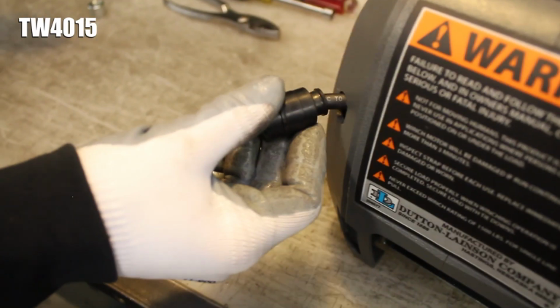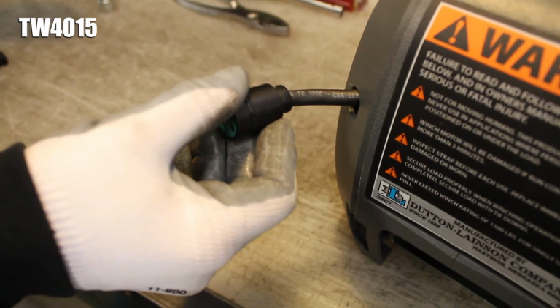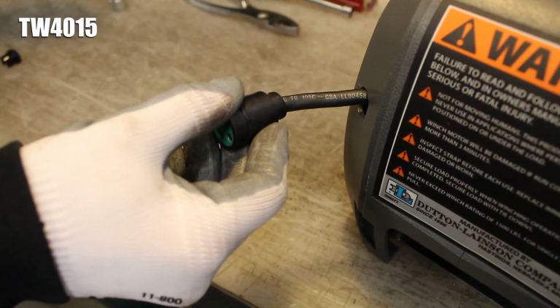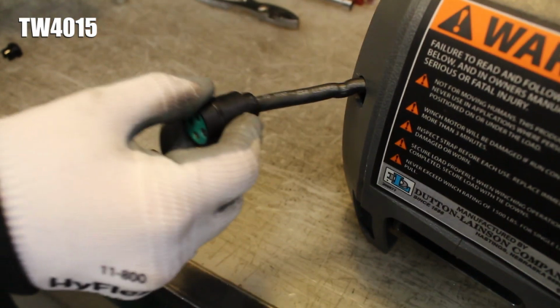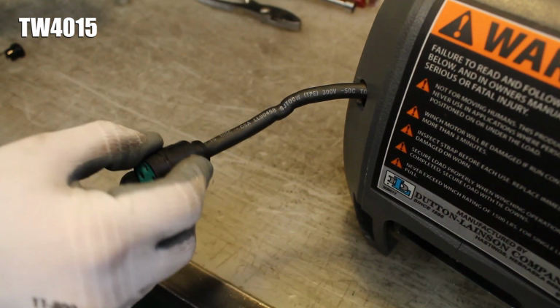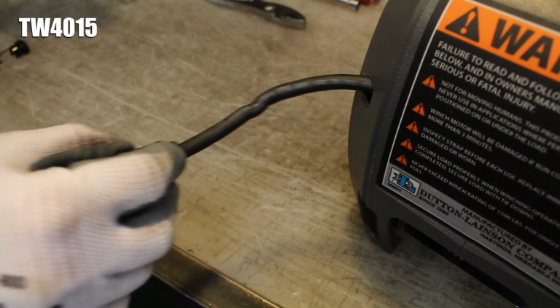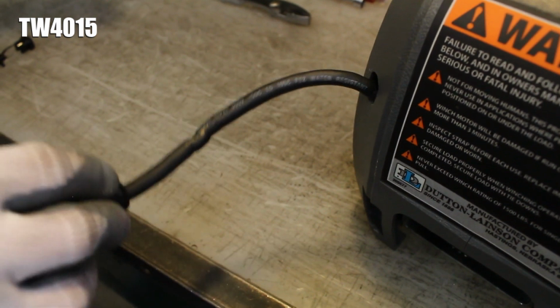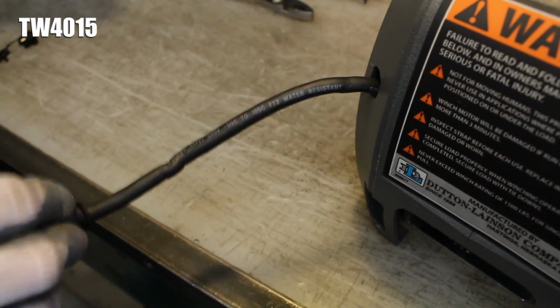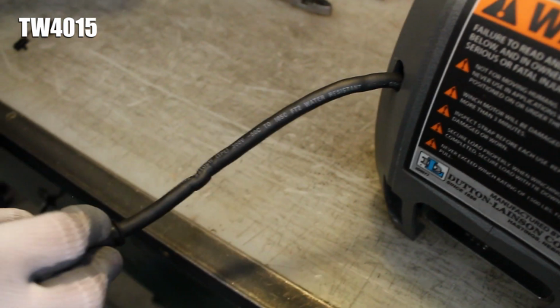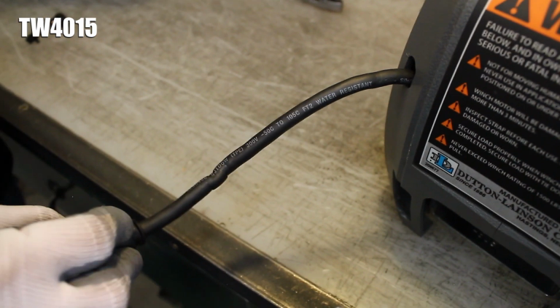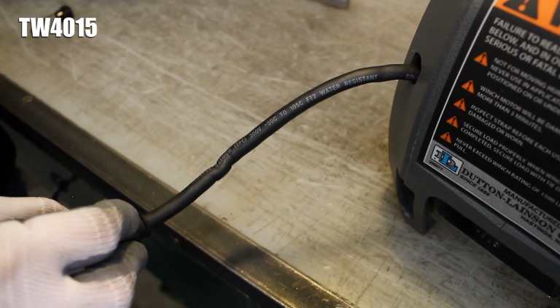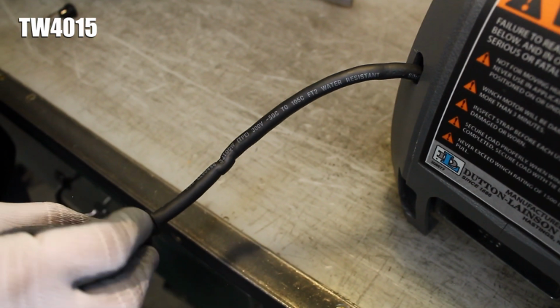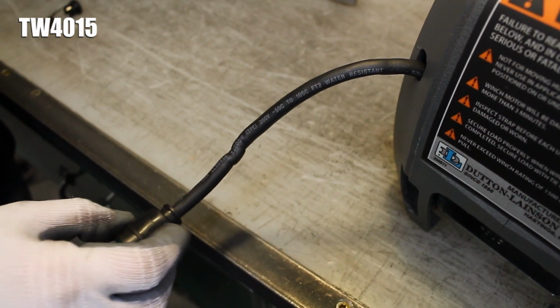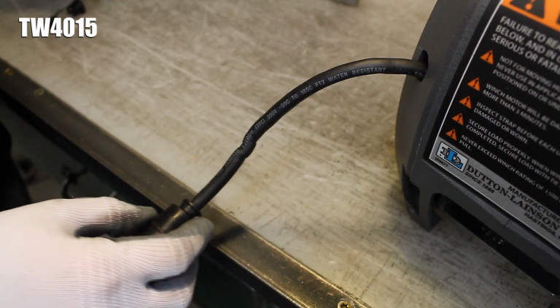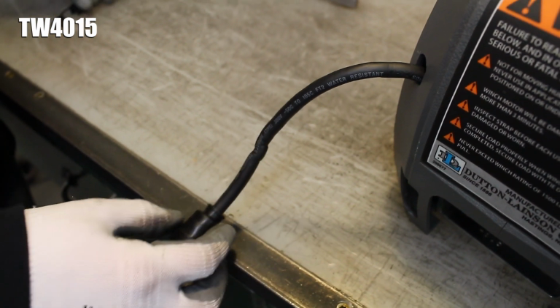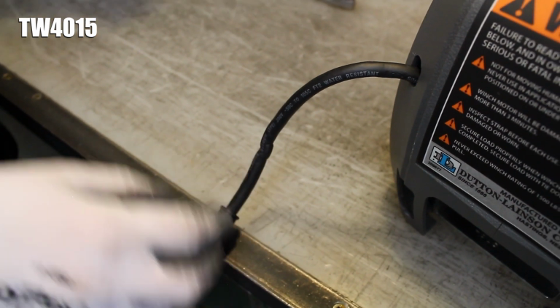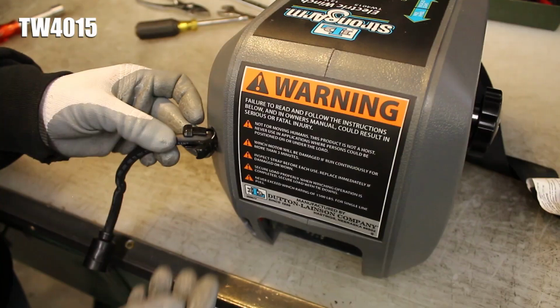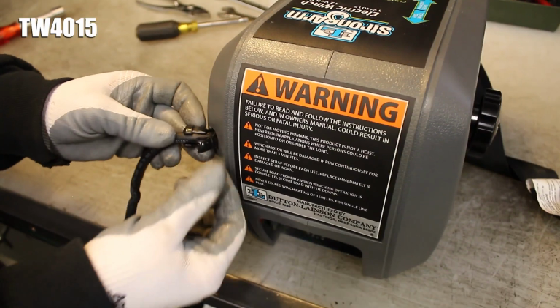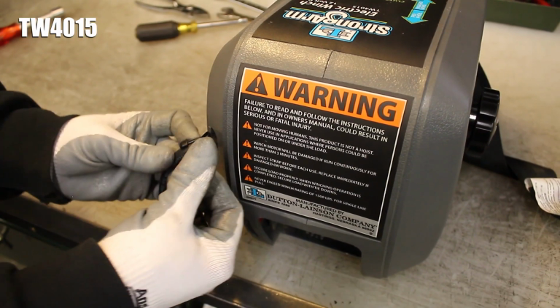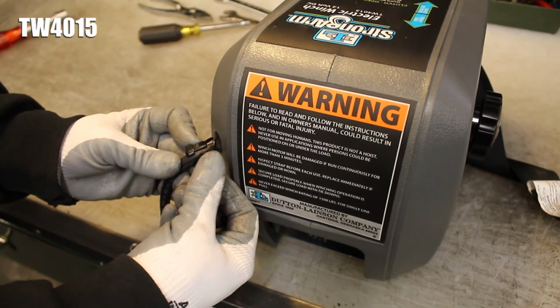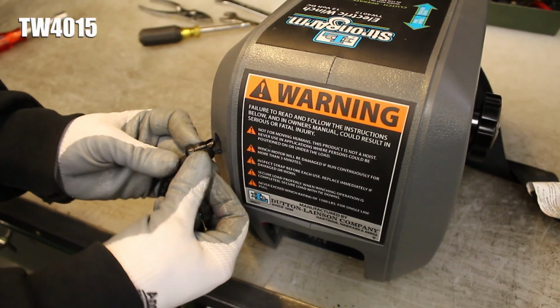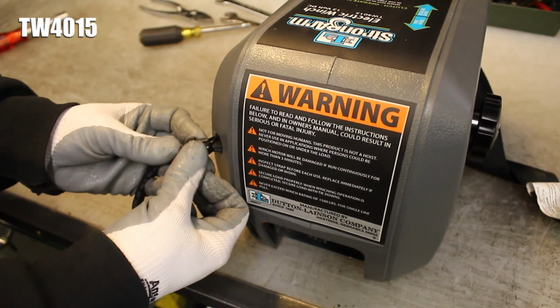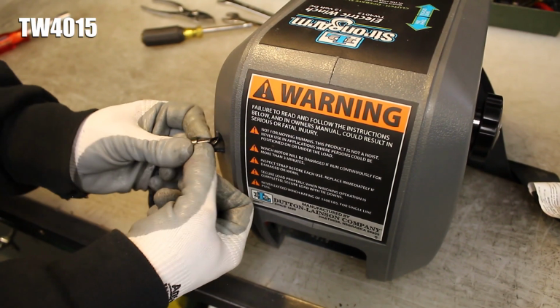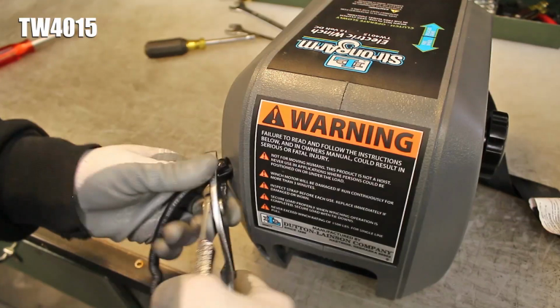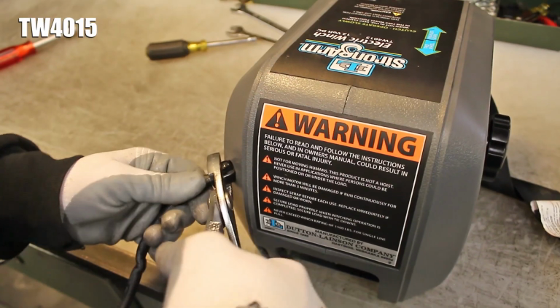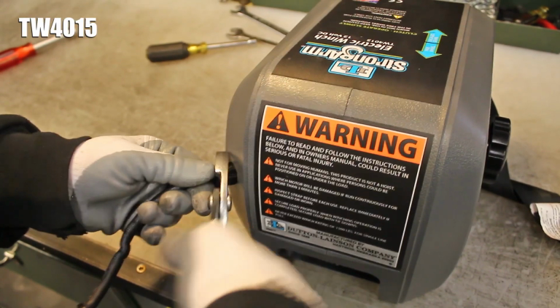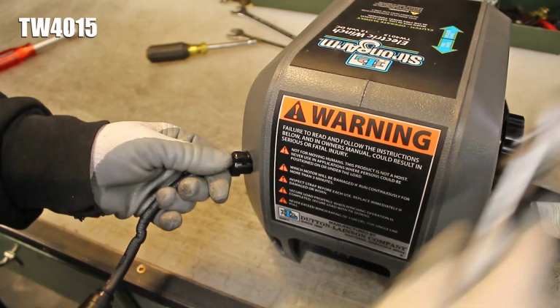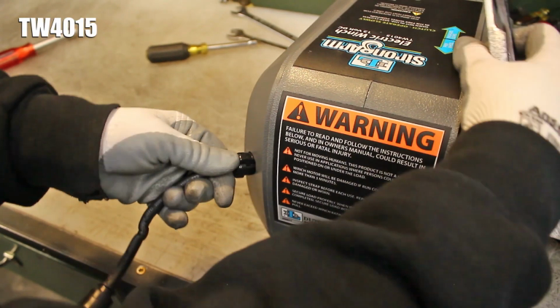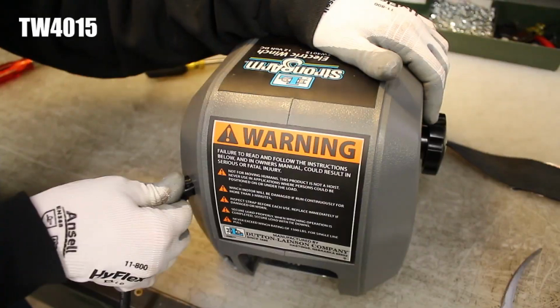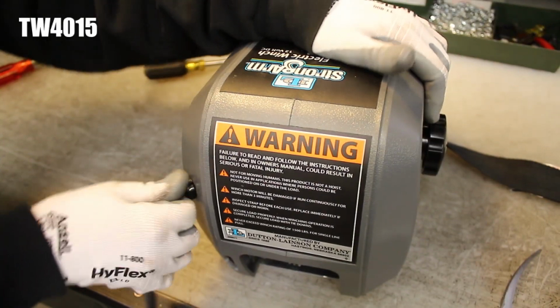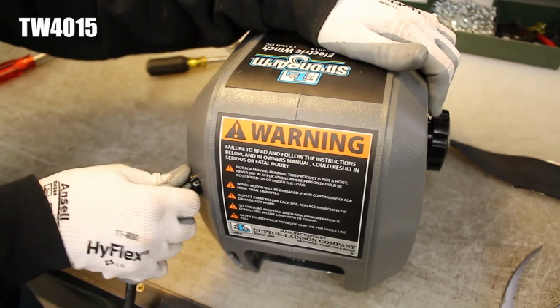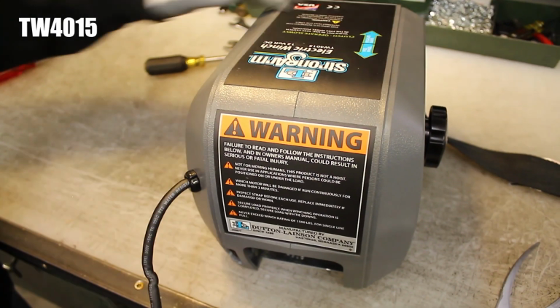If you have a TW4015, gently pull the pigtail out of the cover so little slack remains inside of it. Put the strain relief bushing back onto the cord, then use your pliers to help you squeeze the bushing back into its hole in the cover.